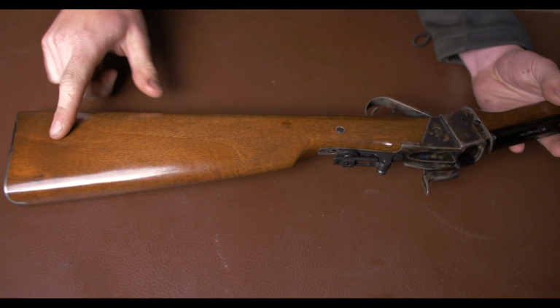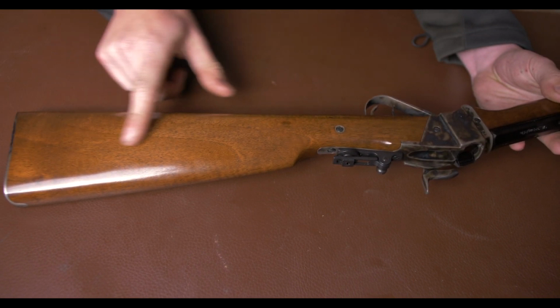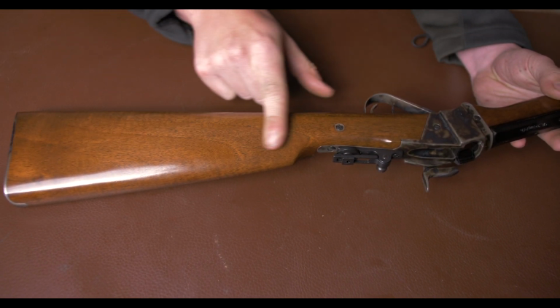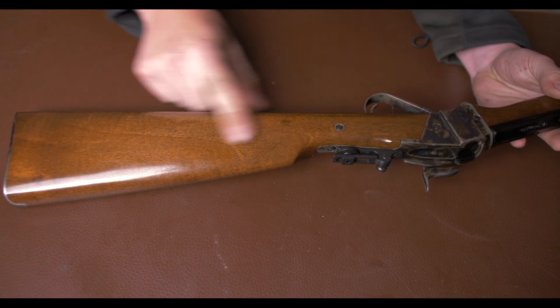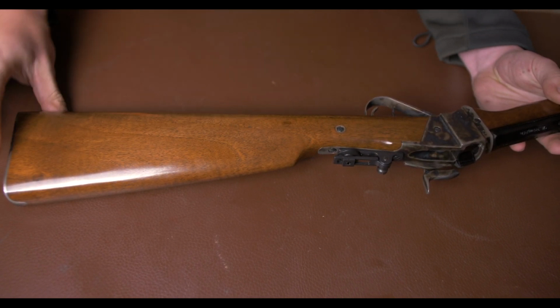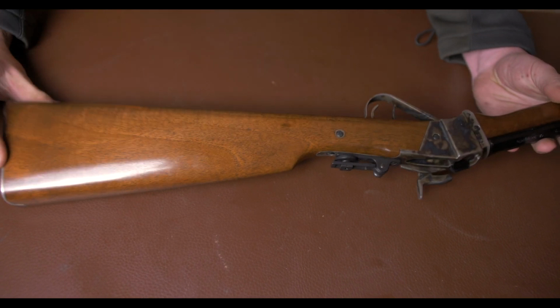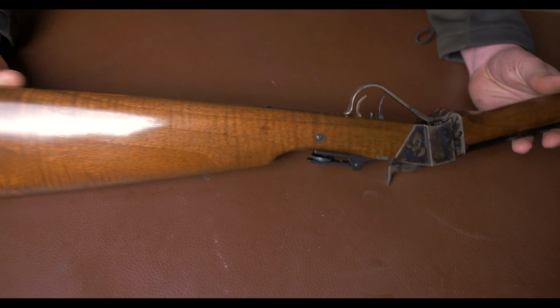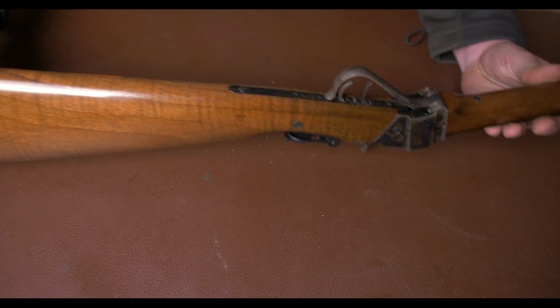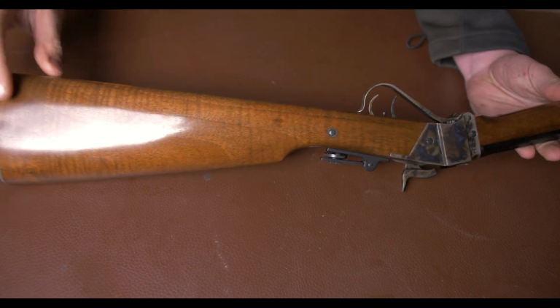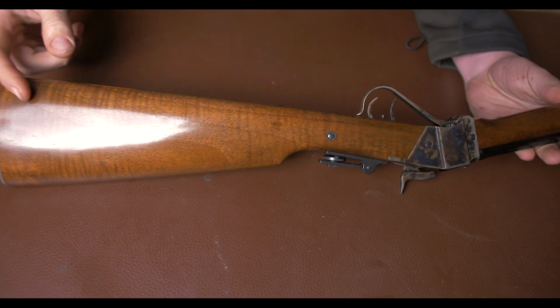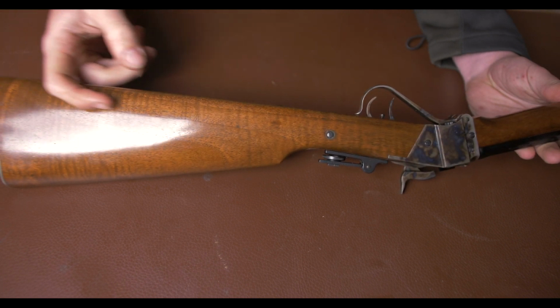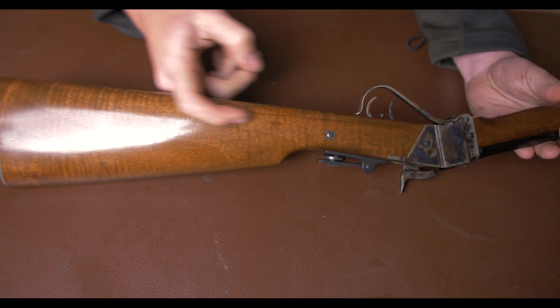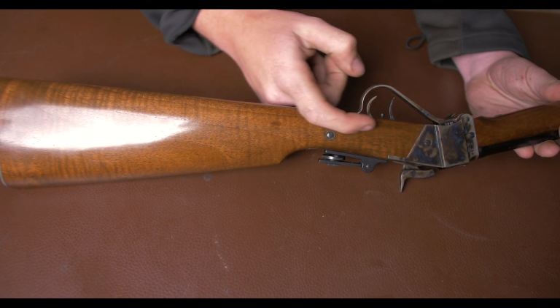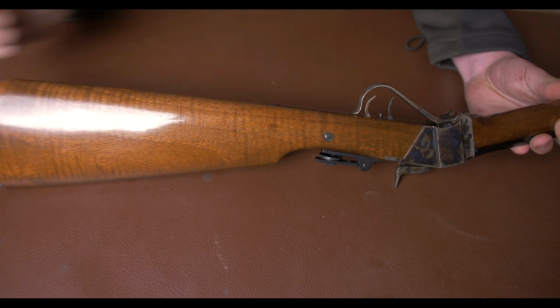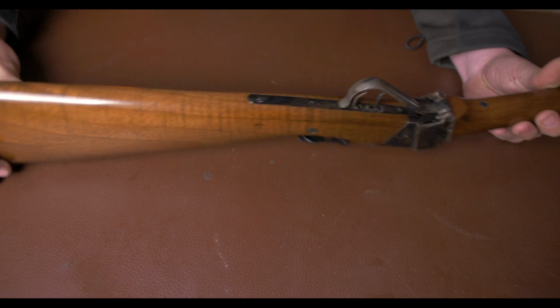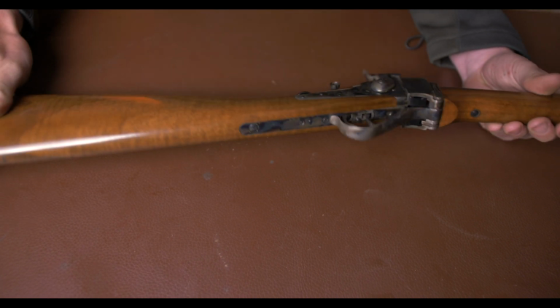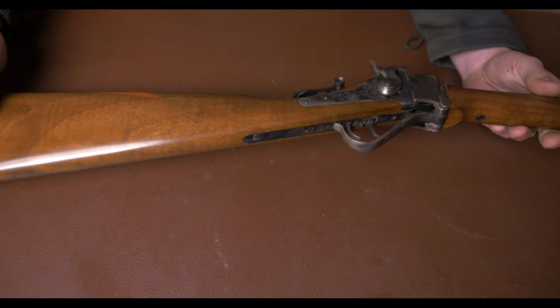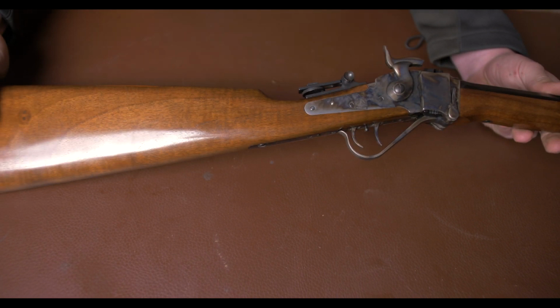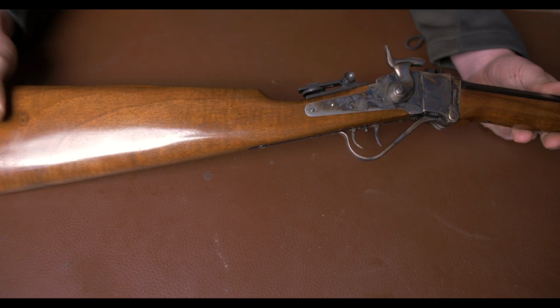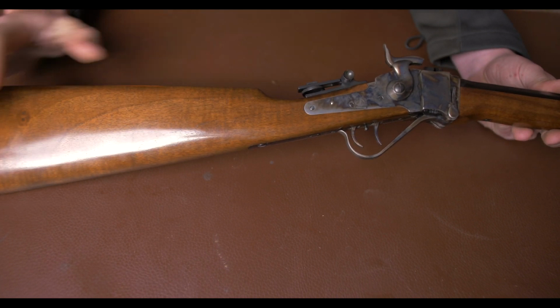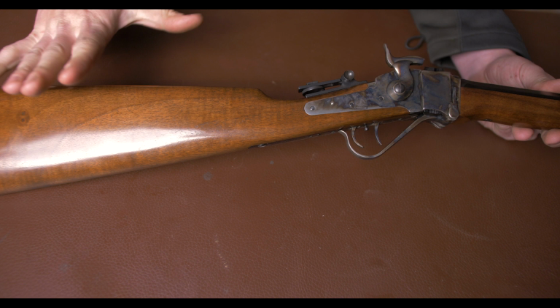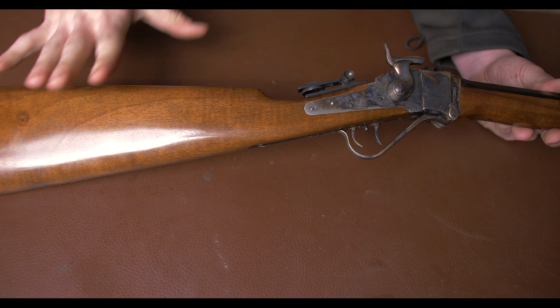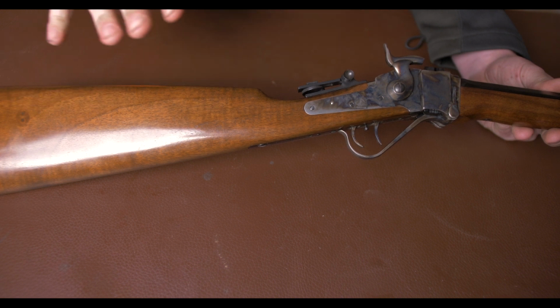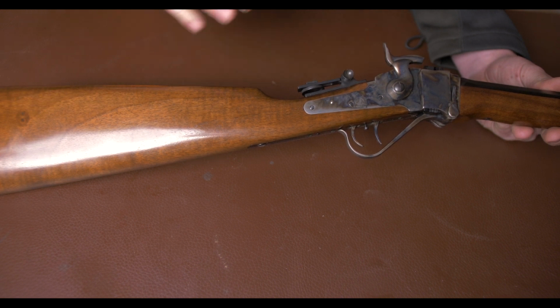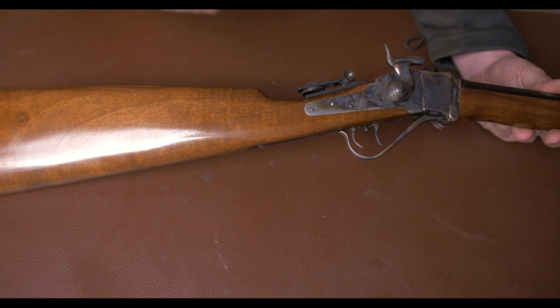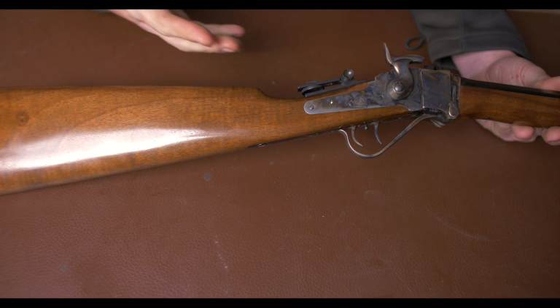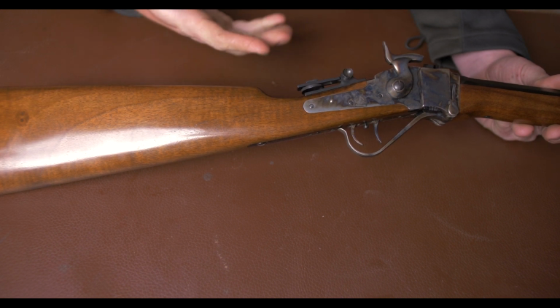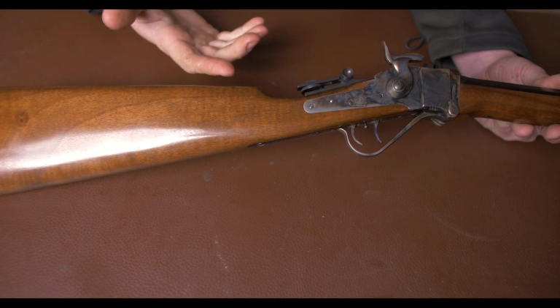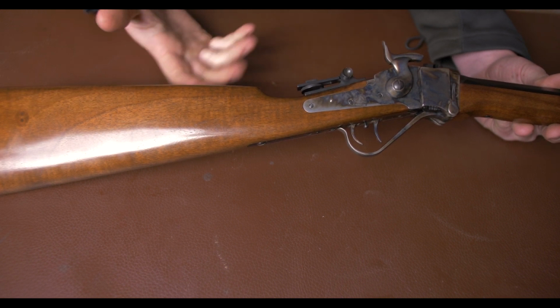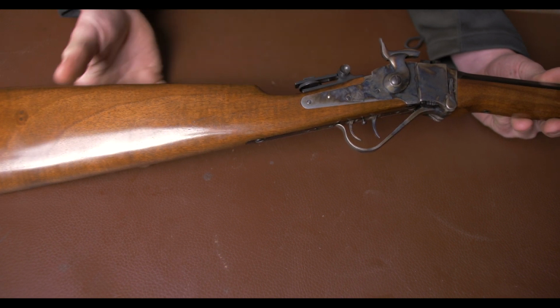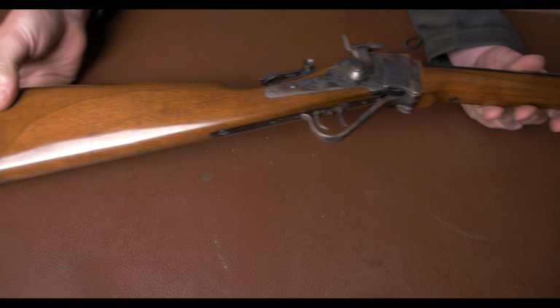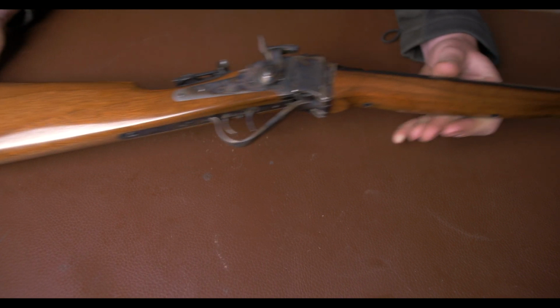The stock is well finished. Although it is not highly figured, it's got a nice bit of fiddle back through it — it is not a plain Jane by any means. It's got enough character to be nice, but not so much that you'd be afraid of using it.